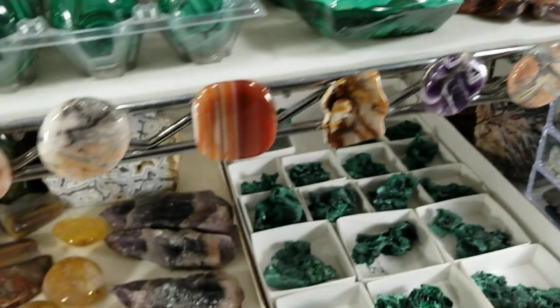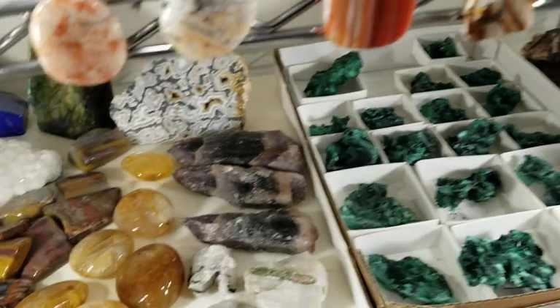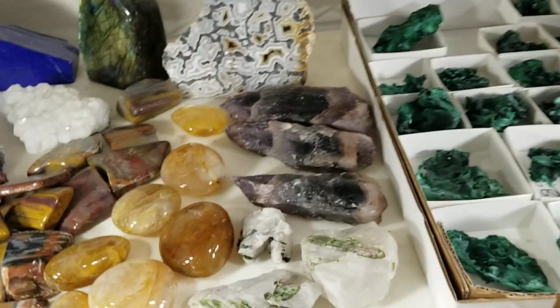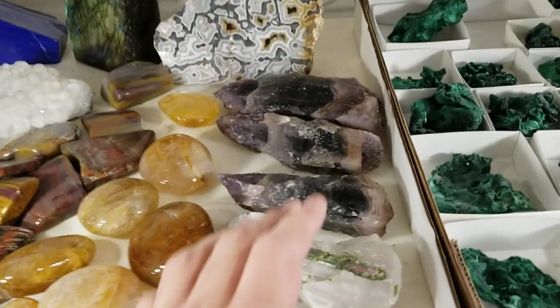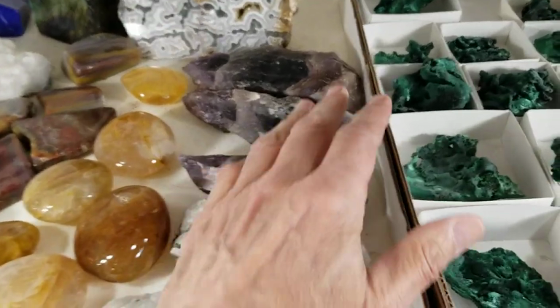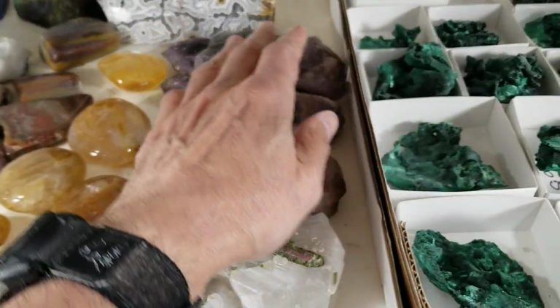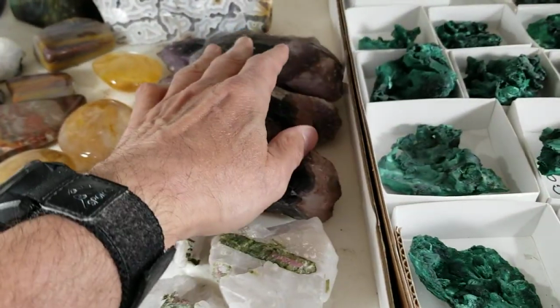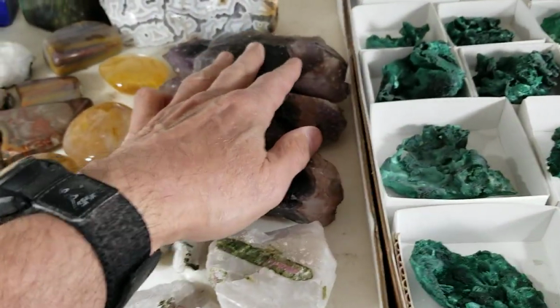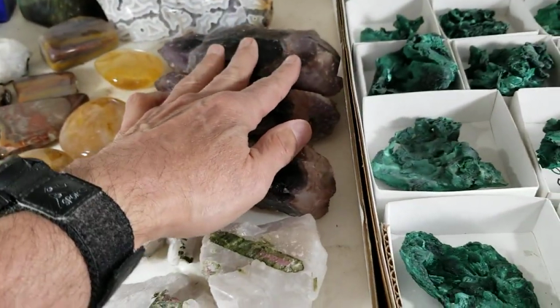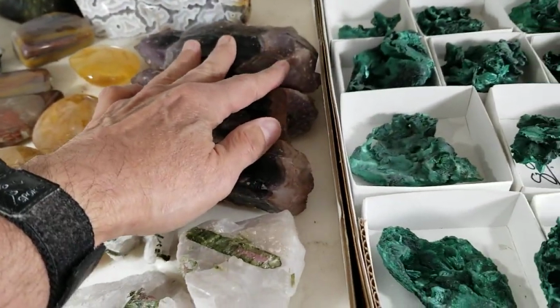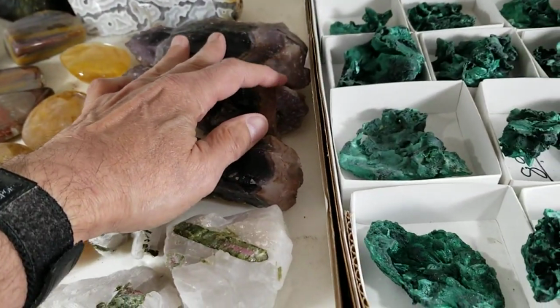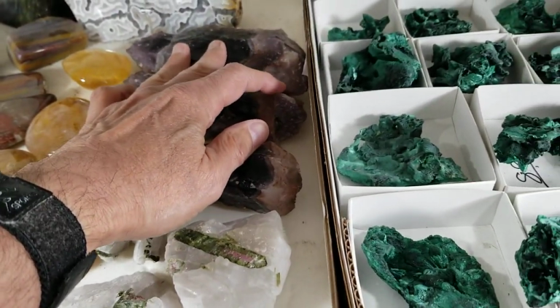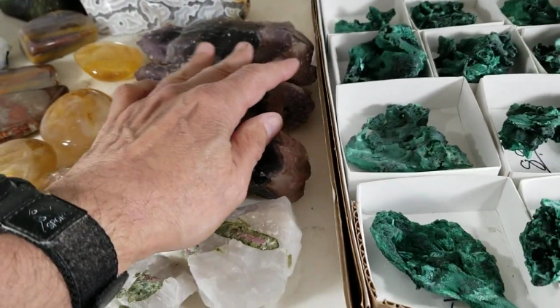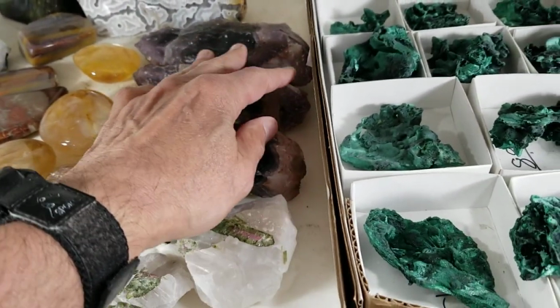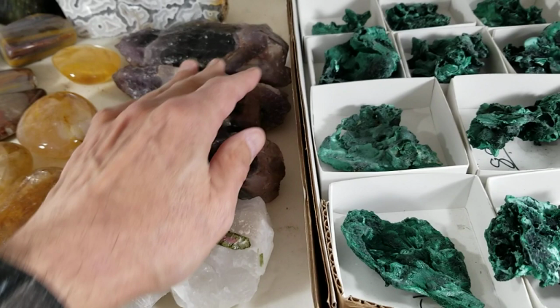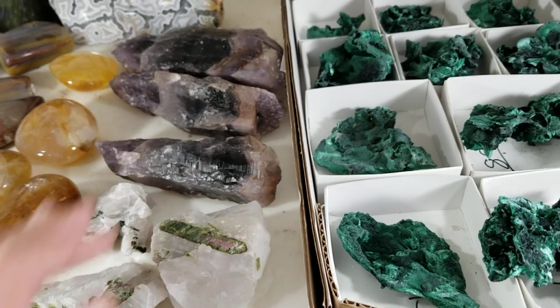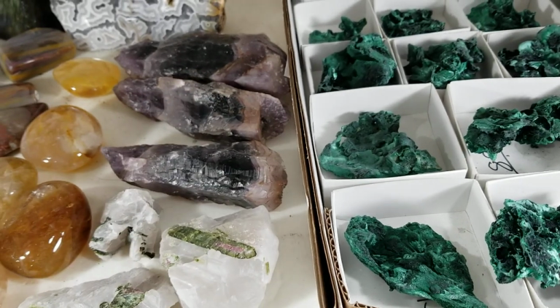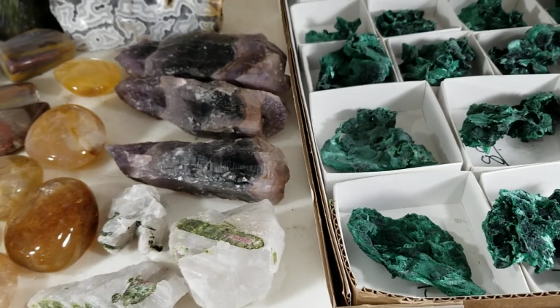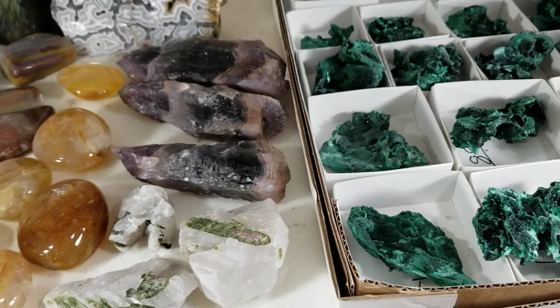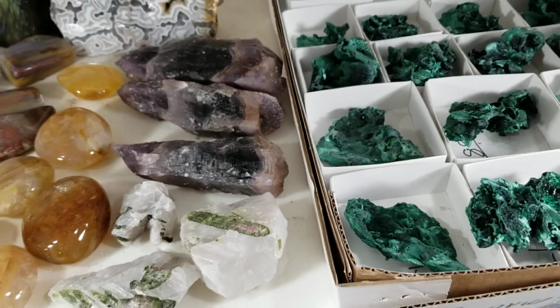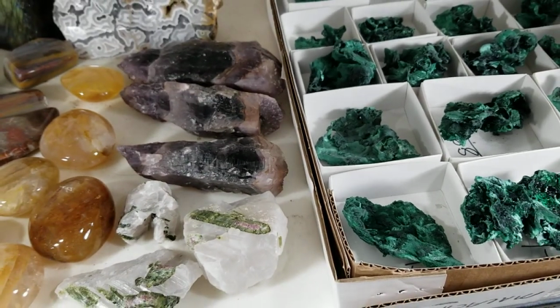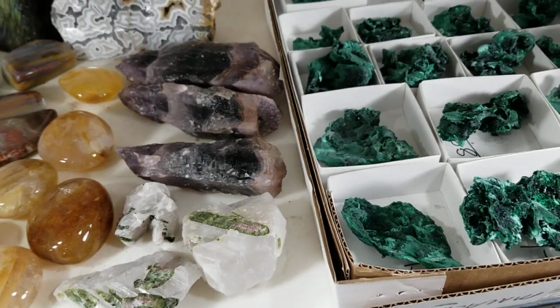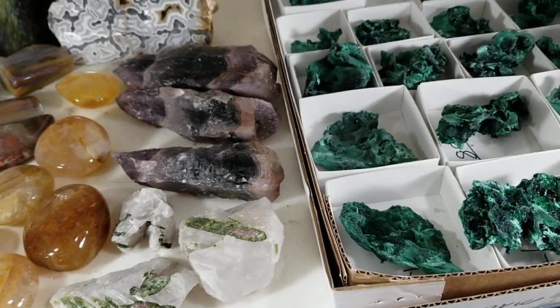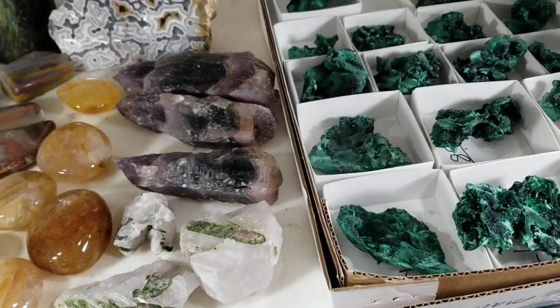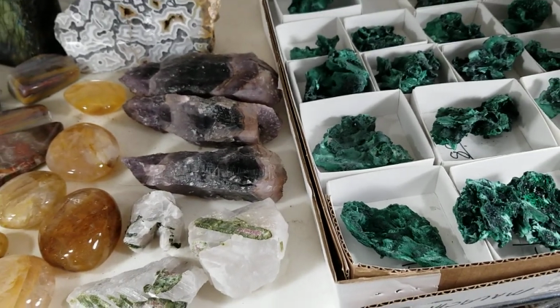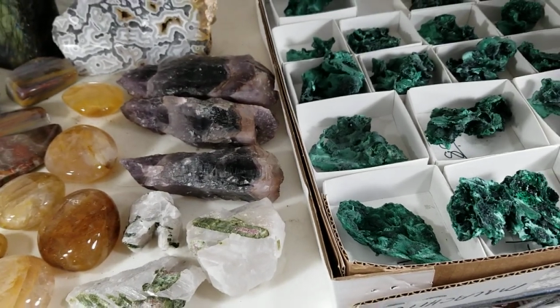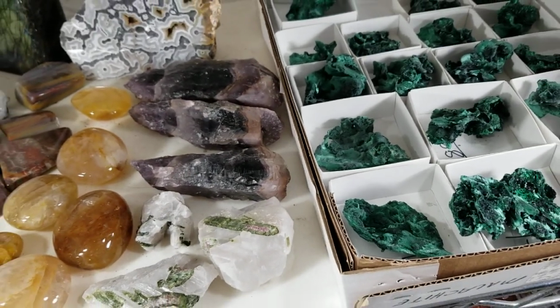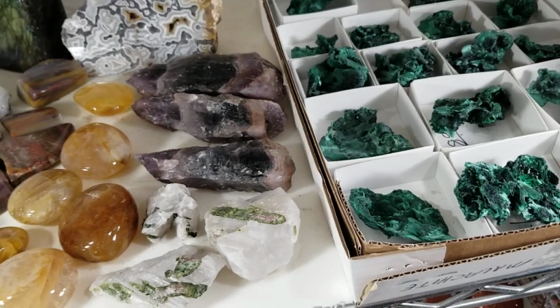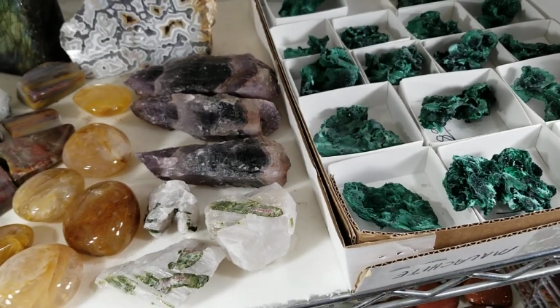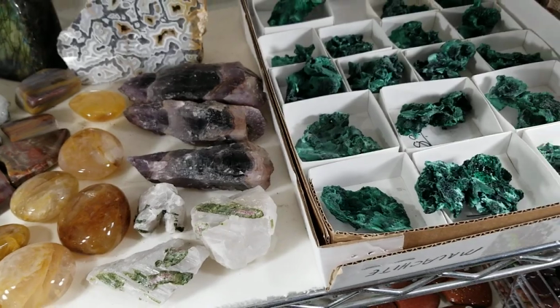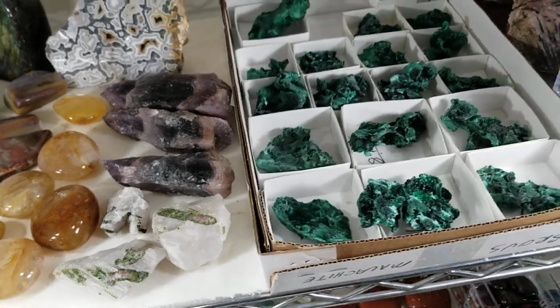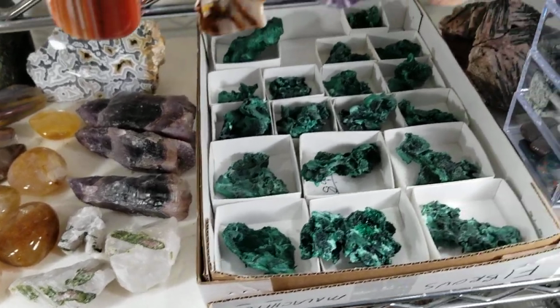Down here these three pieces are Auralite 23. It's been assayed to have as many as 23 different minerals in it. It's from Thunder Bay, Ontario, Canada and it's very popular among the metaphysical community.